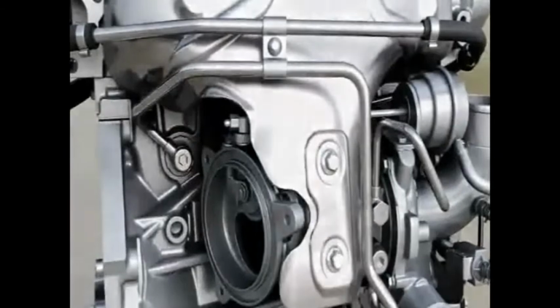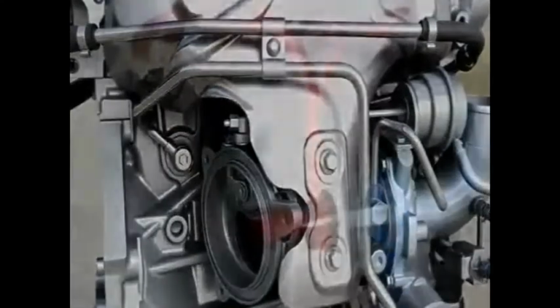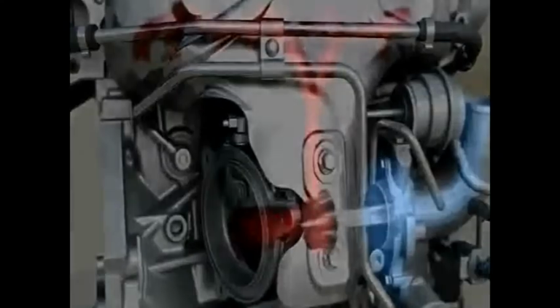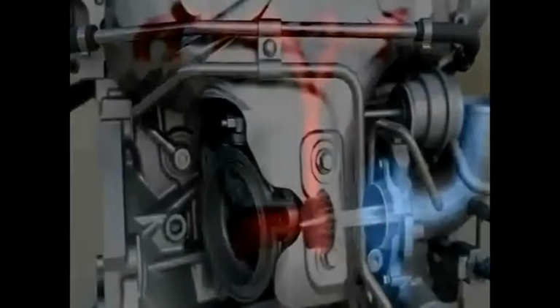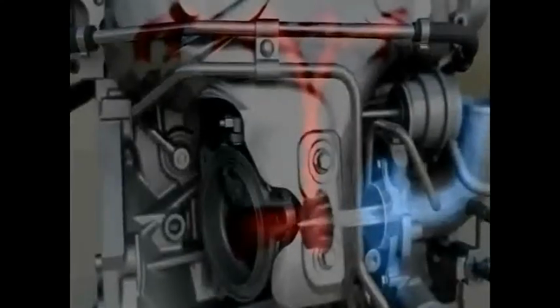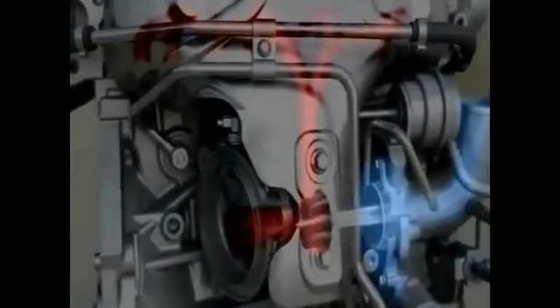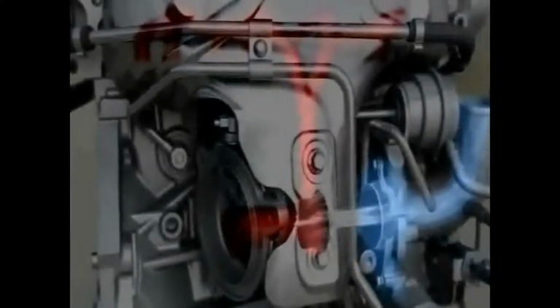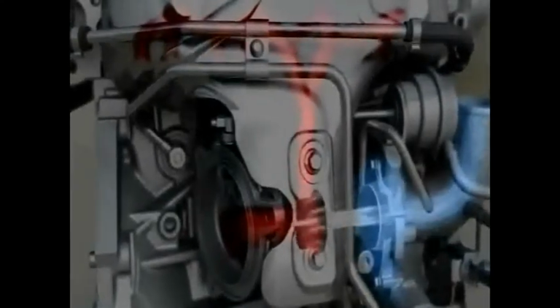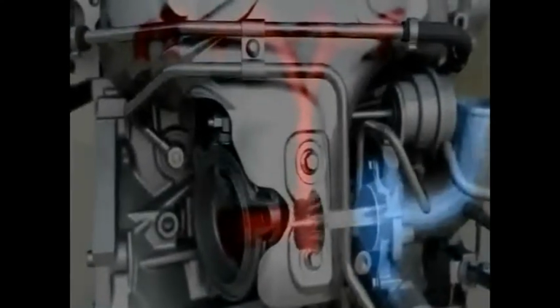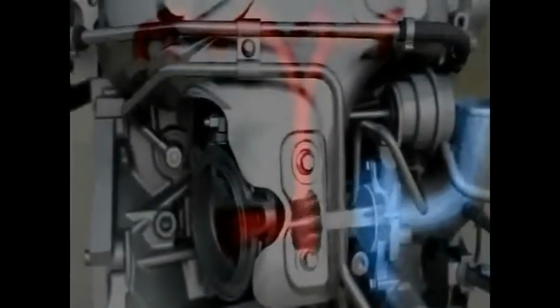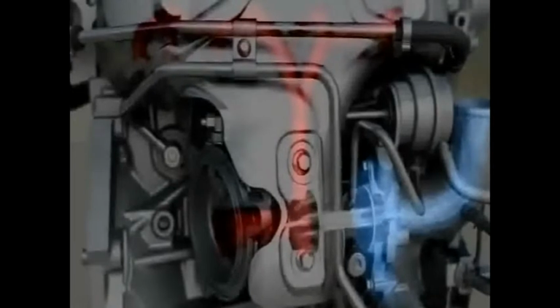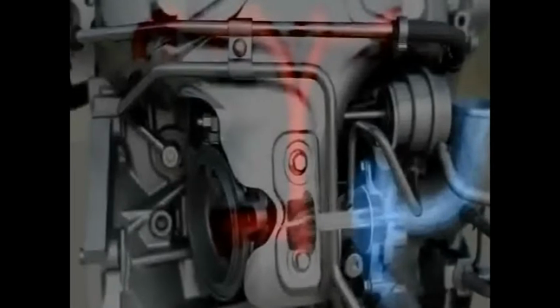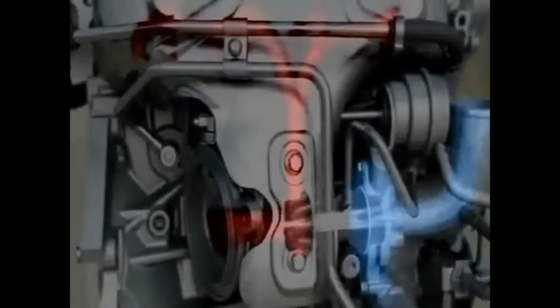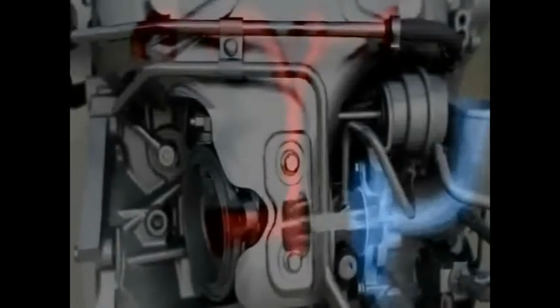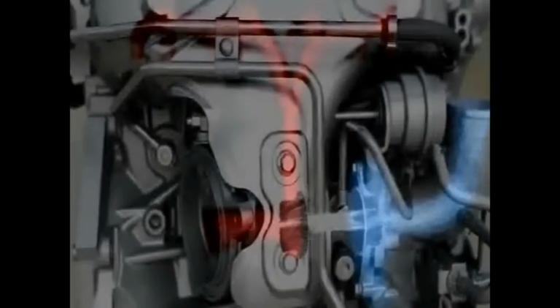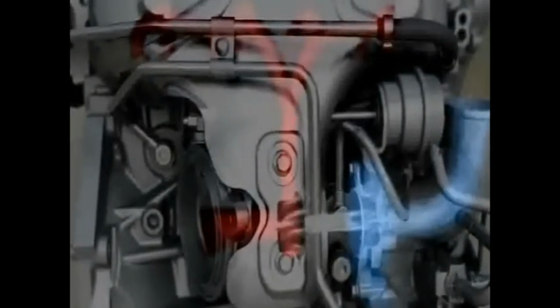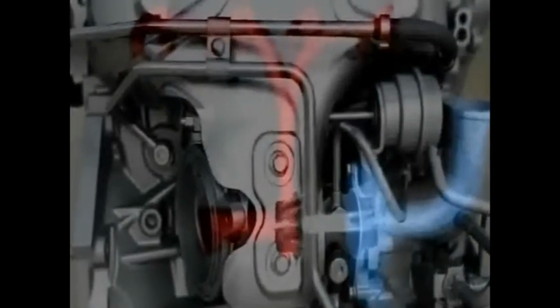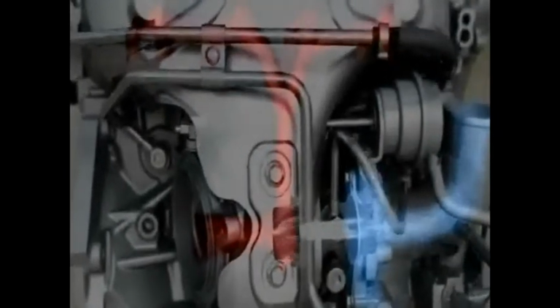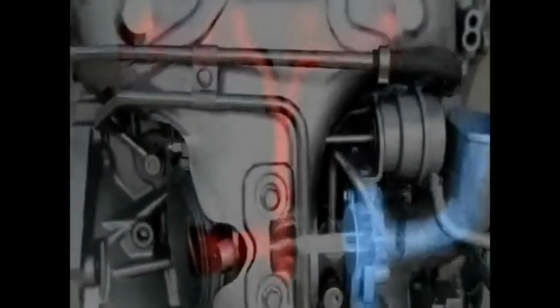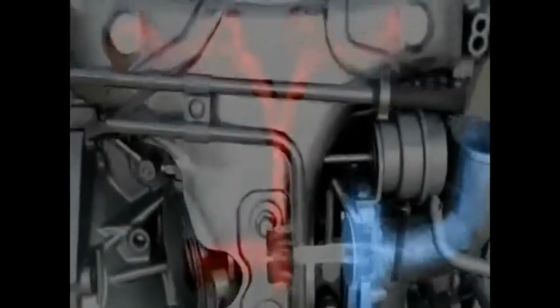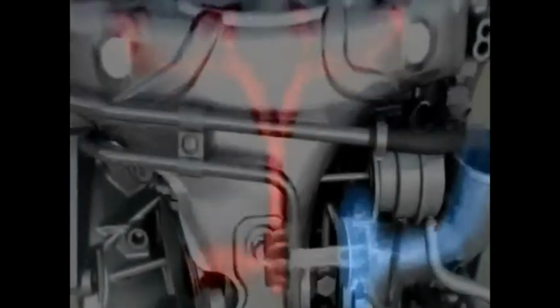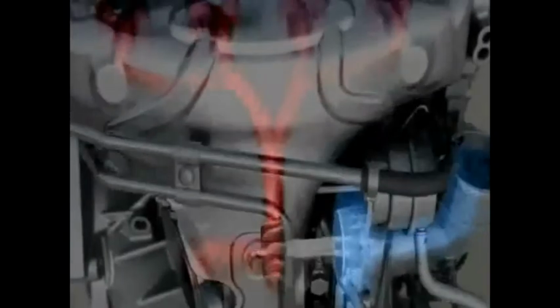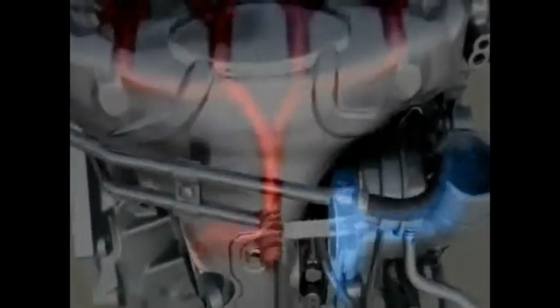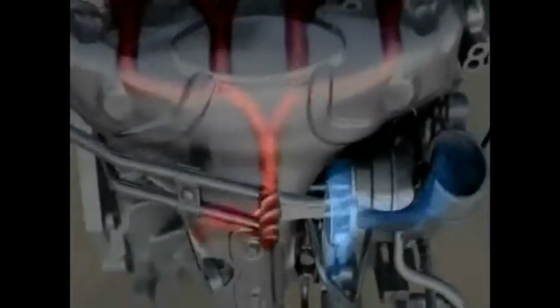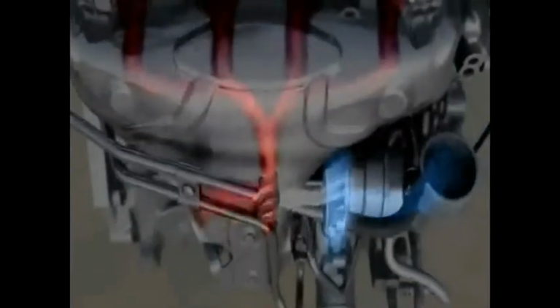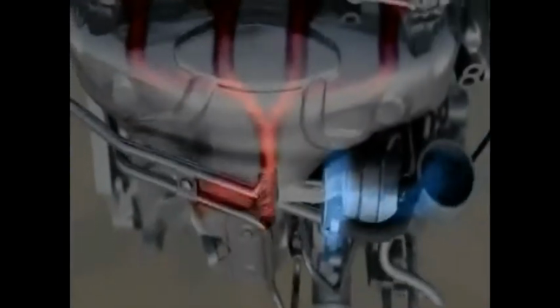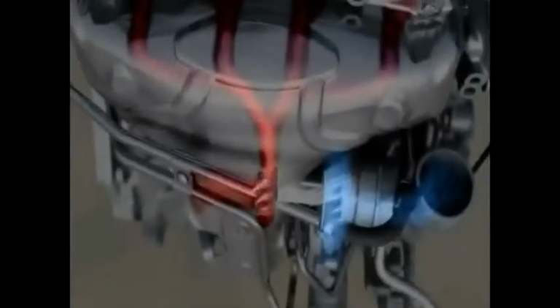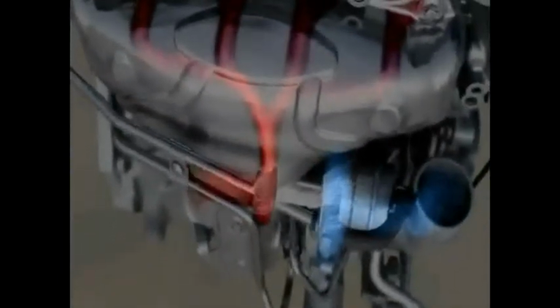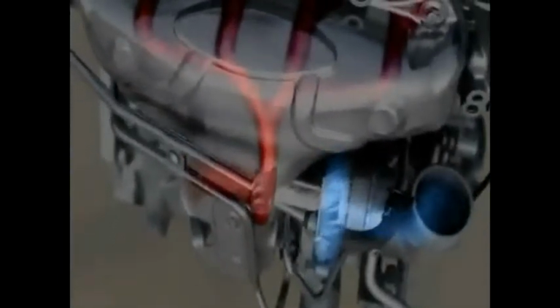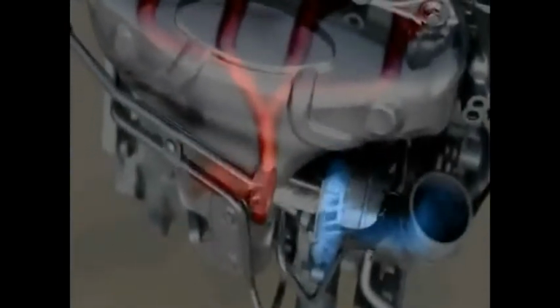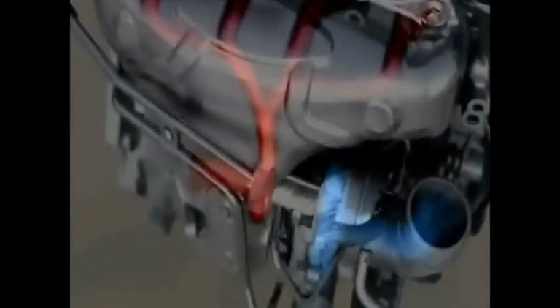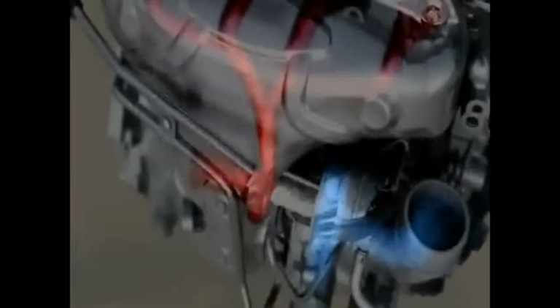The turbocharger delivers a strong low-end torque. This increases the torque and performance despite the reduced displacement. The small, low-inertia rotors of the turbine enable high torque with the absolute minimum of delay during quick acceleration processes.